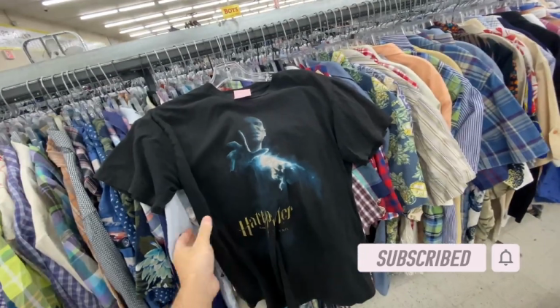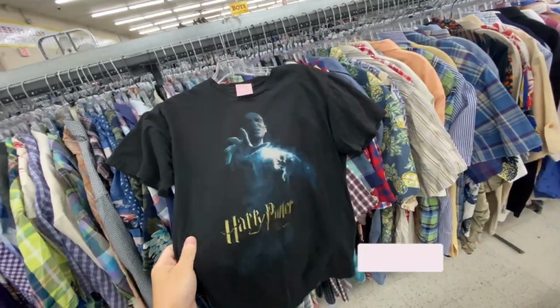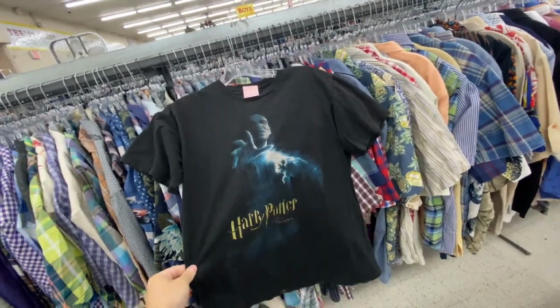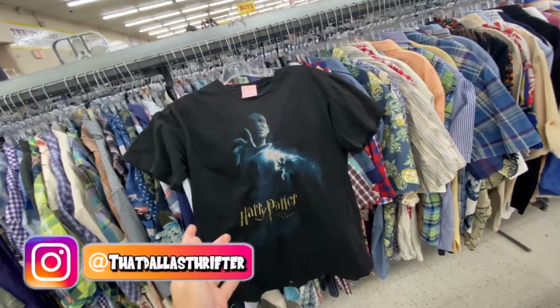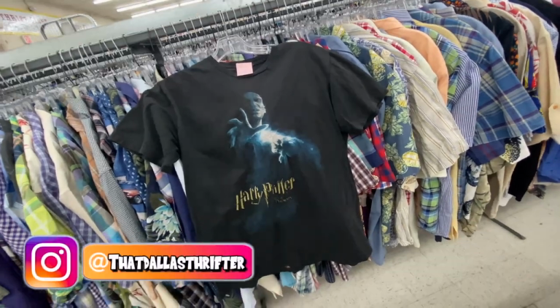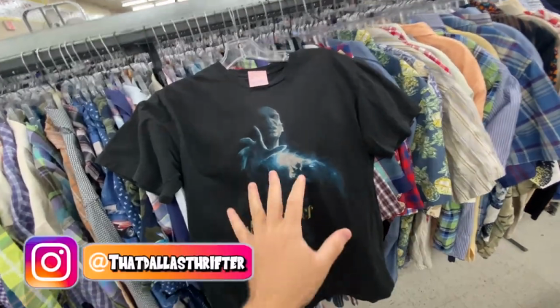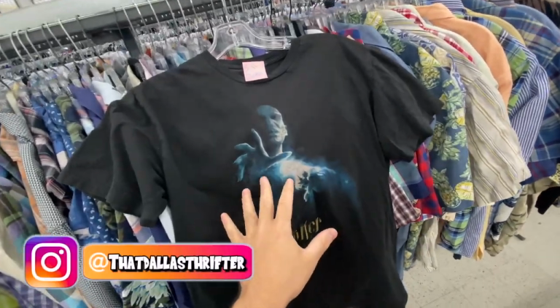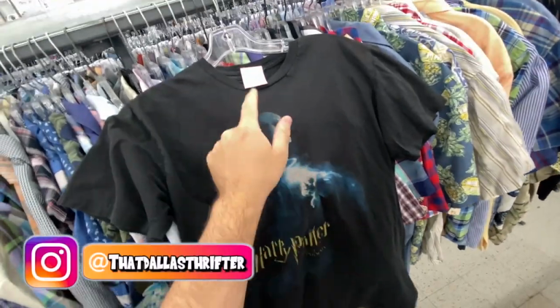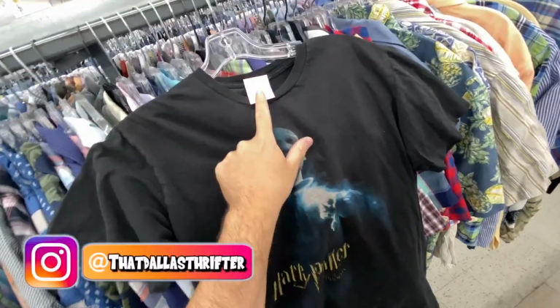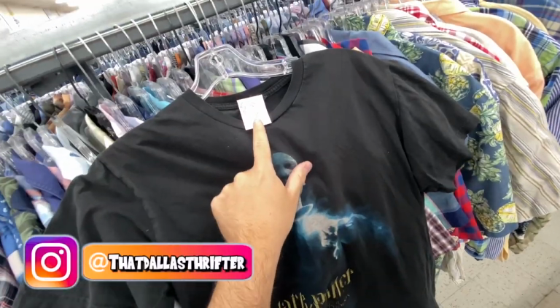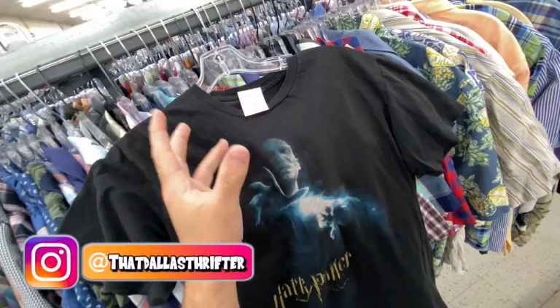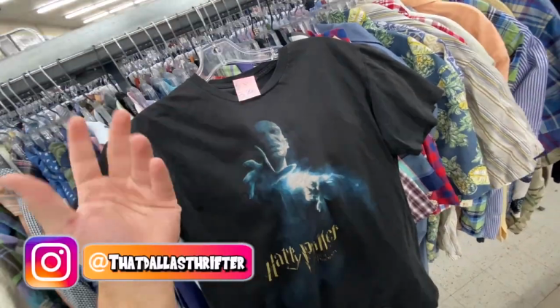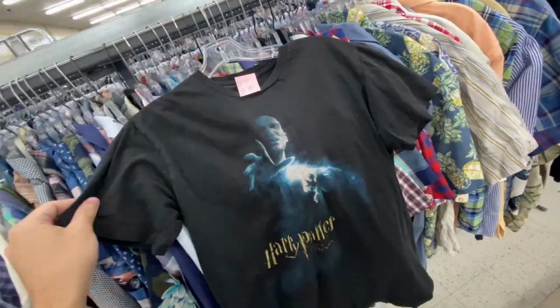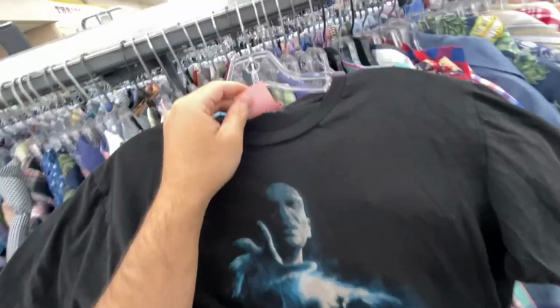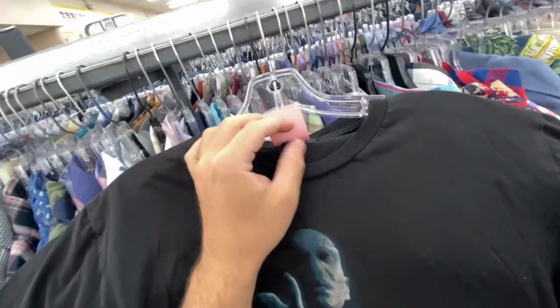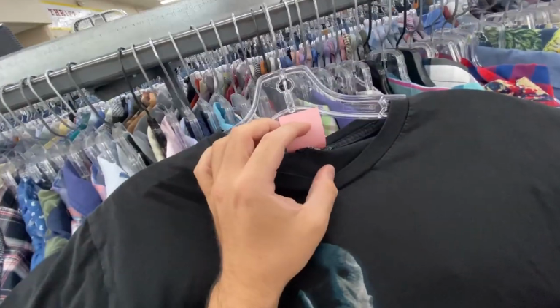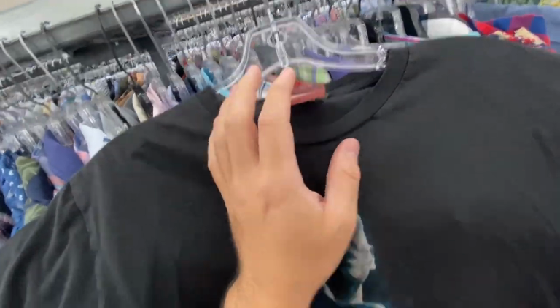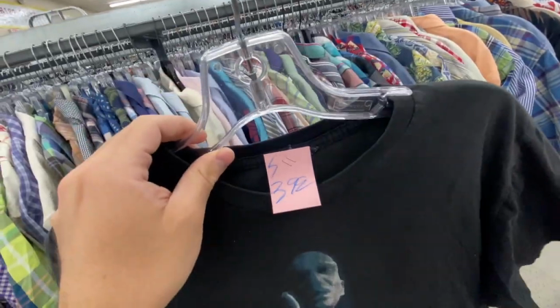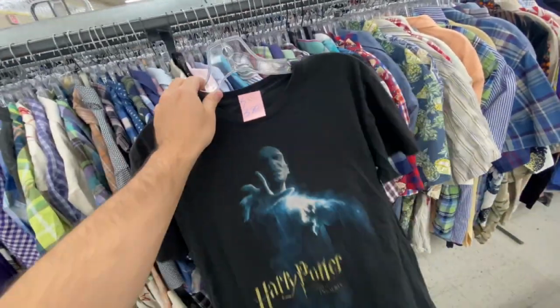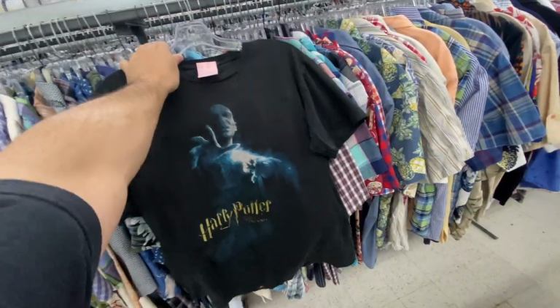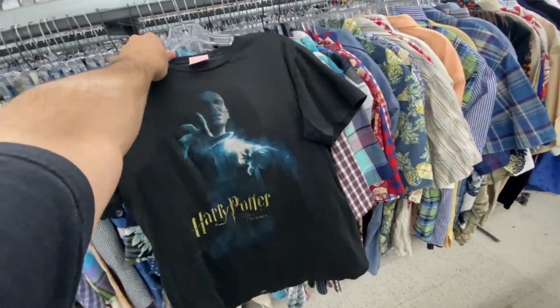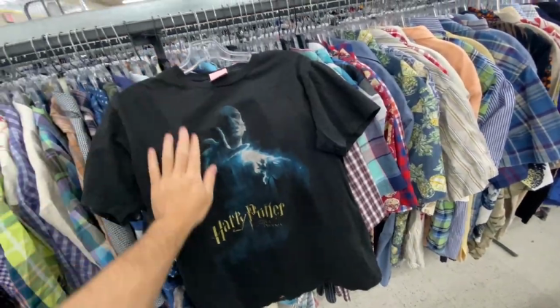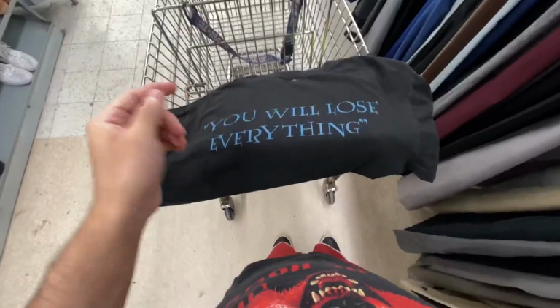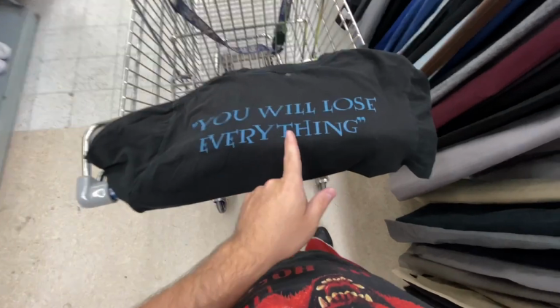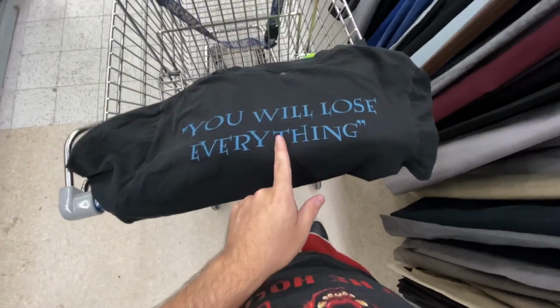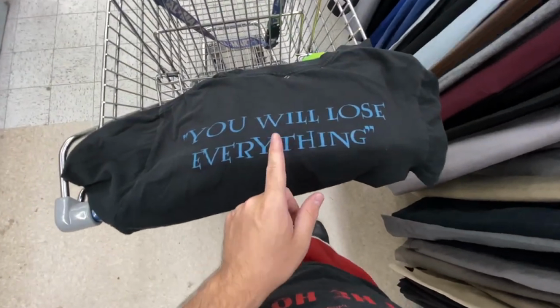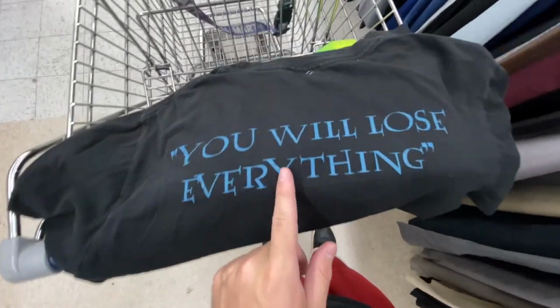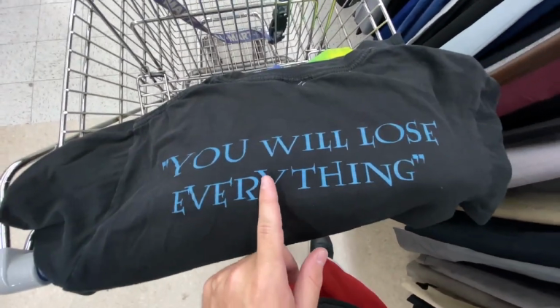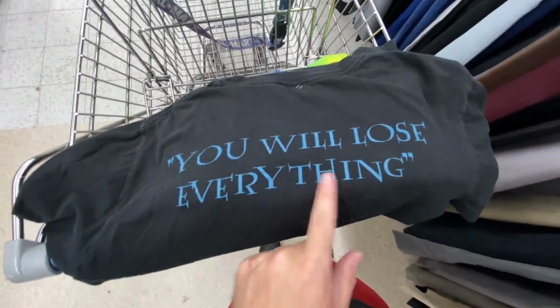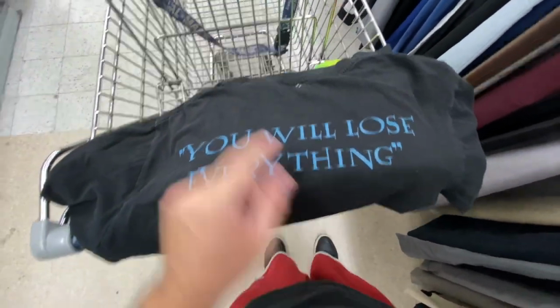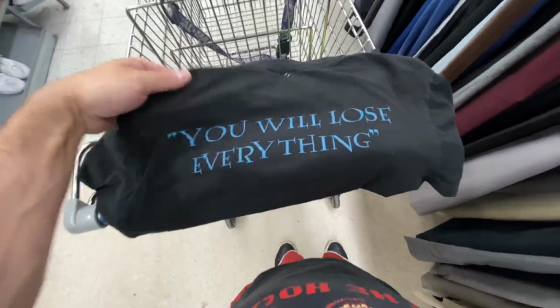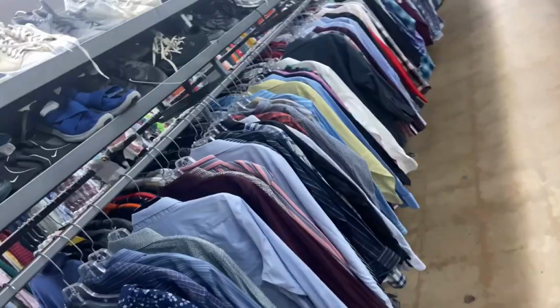I found the Harry Potter Order of the Phoenix tee — you got Voldemort on the front. Unfortunately it's a size small, so that kind of kills it. It's missing the size tag, now on Sport Buk, so definitely grabbing that one. I forgot to mention the Voldemort shirt actually has a back hit on it: 'You Will Lose Everything.'